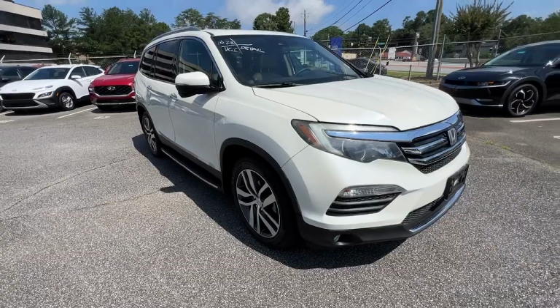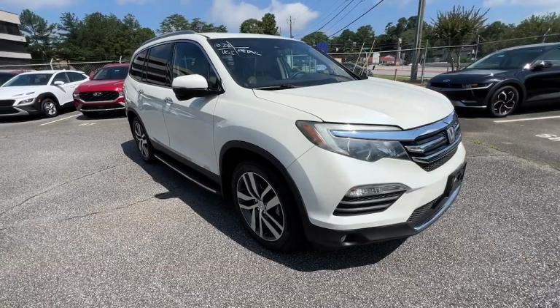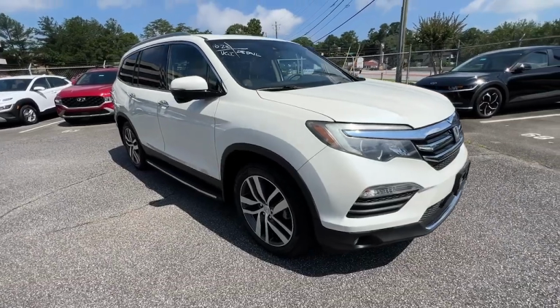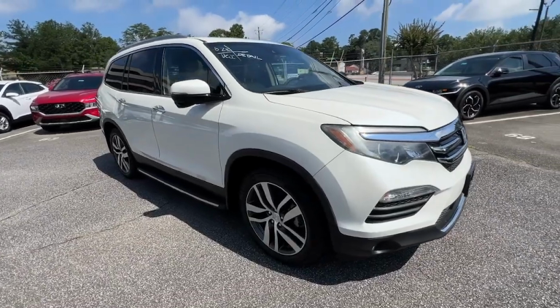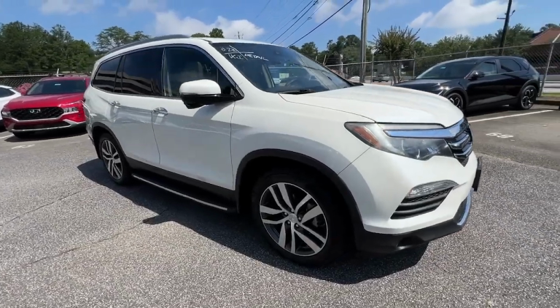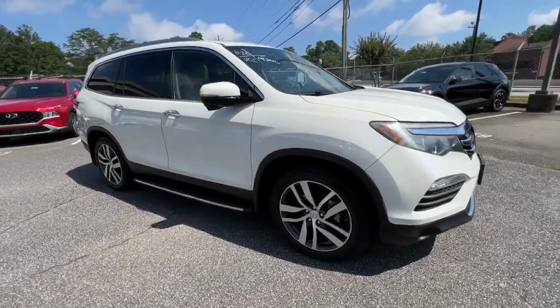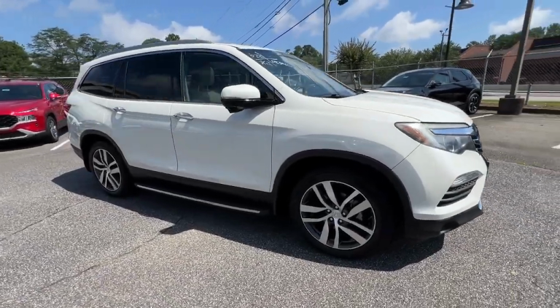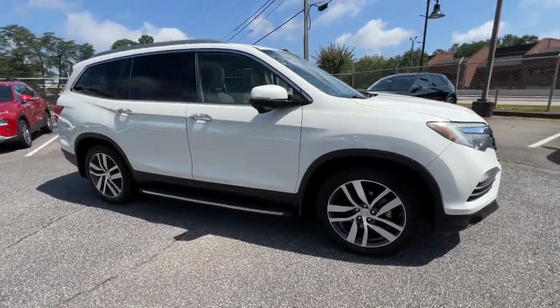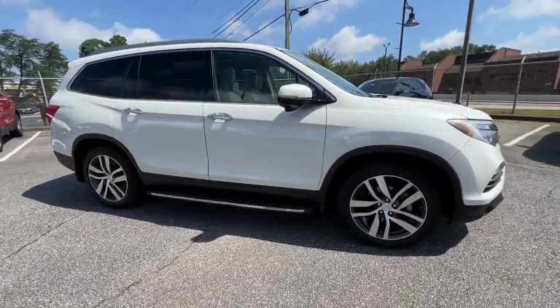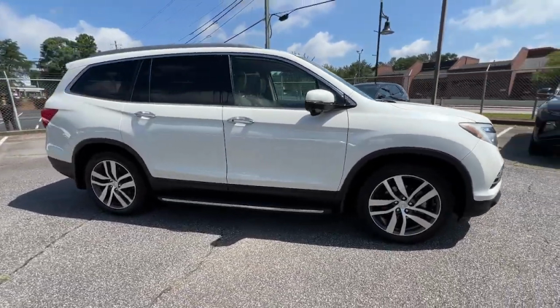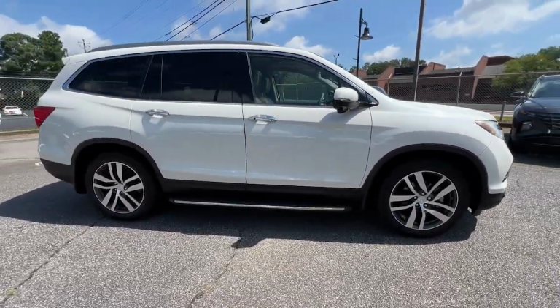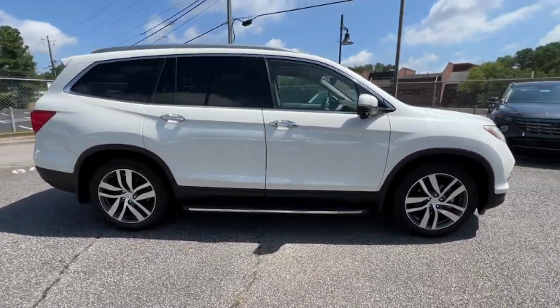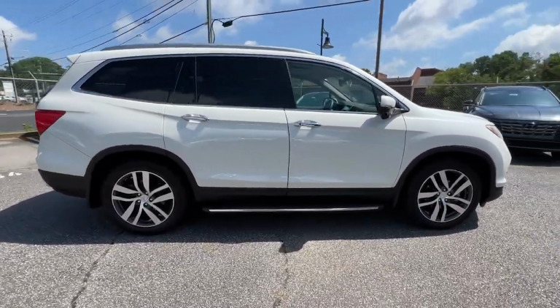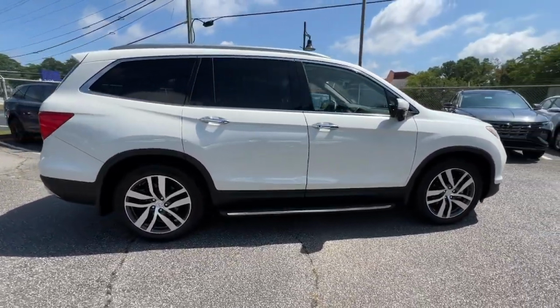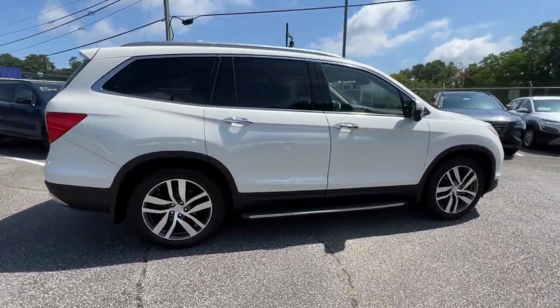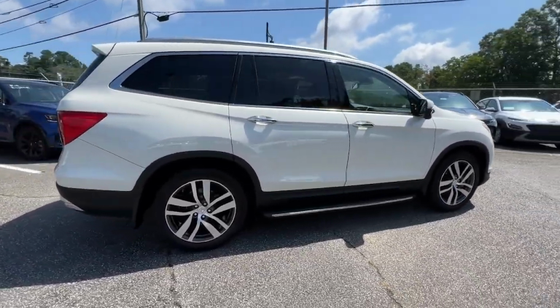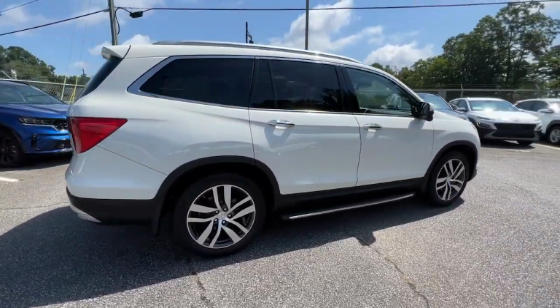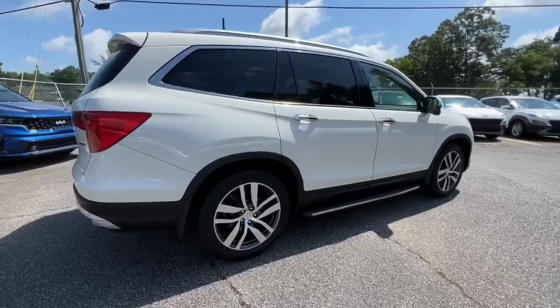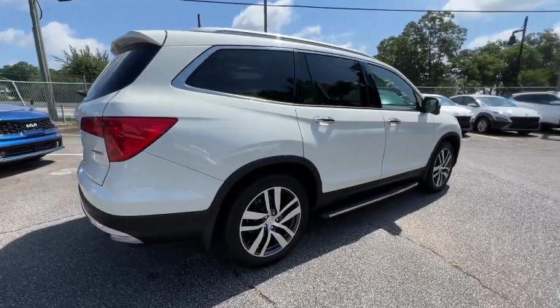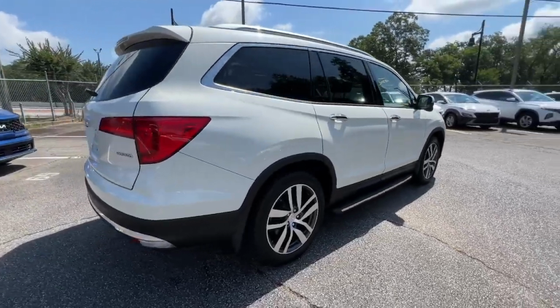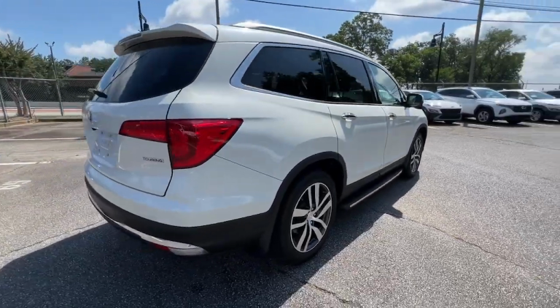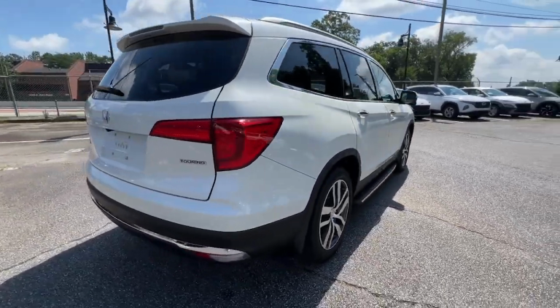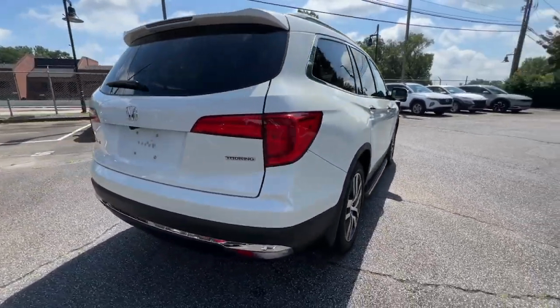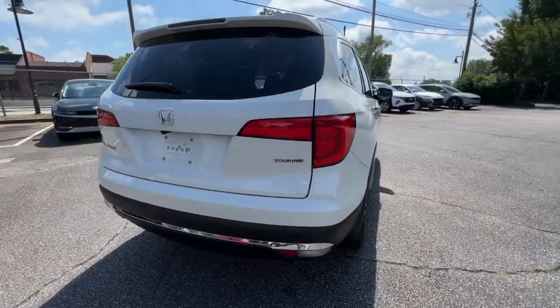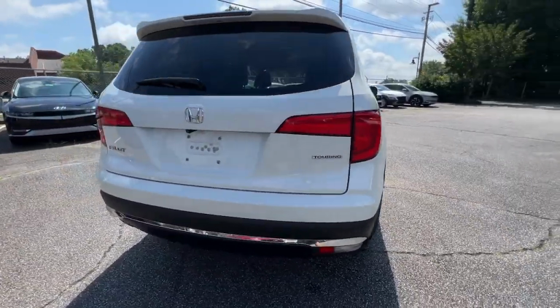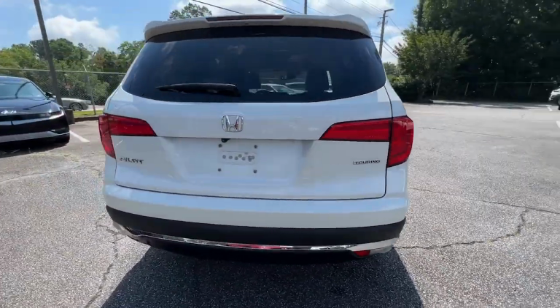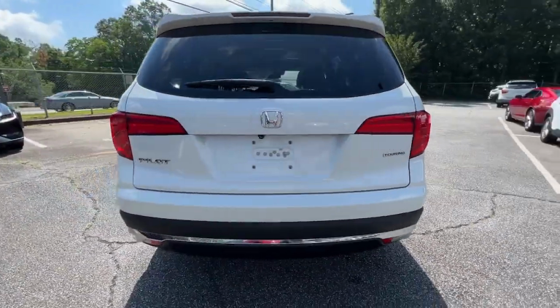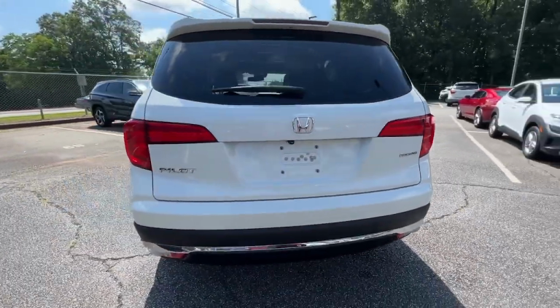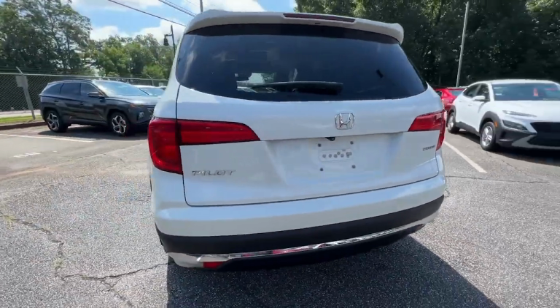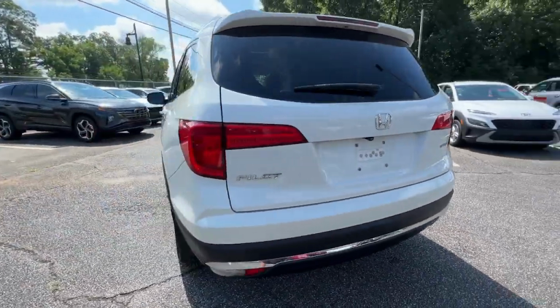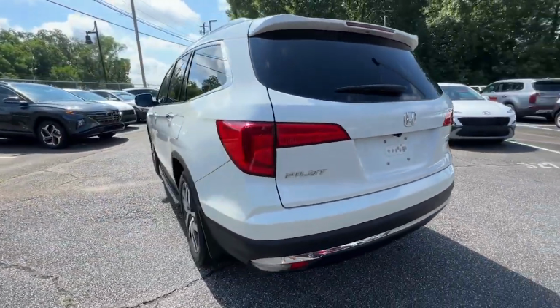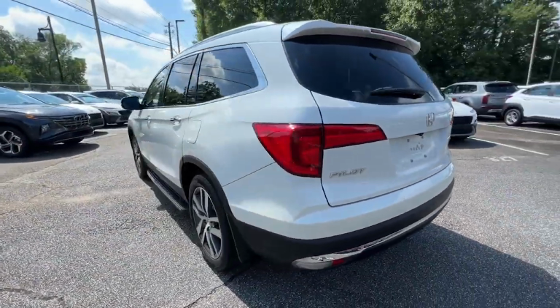You will be amazed by this 2016 Honda Pilot. With less than 100,000 miles on the odometer, this vehicle stands out from the rest.